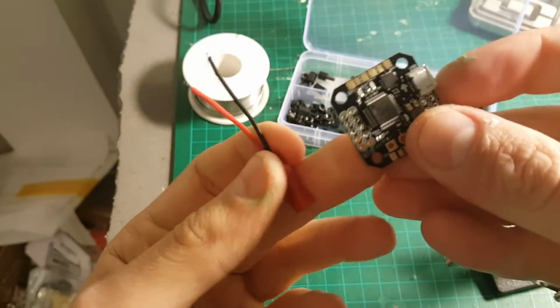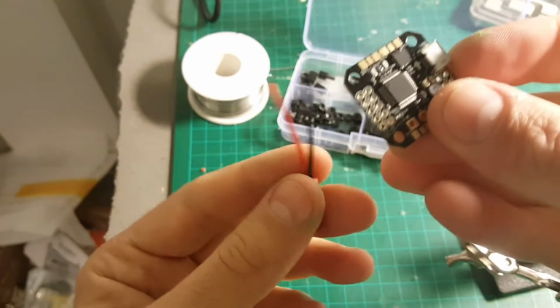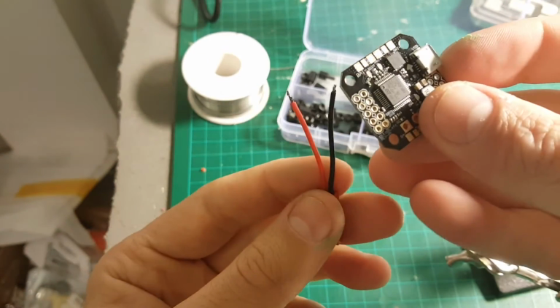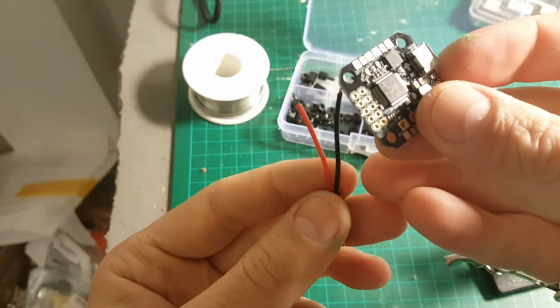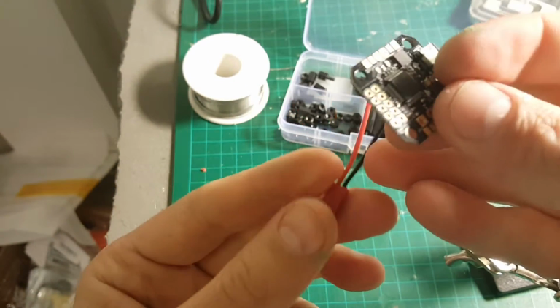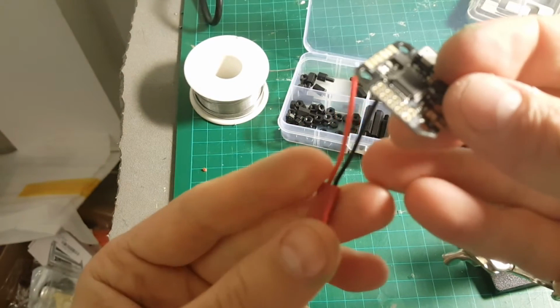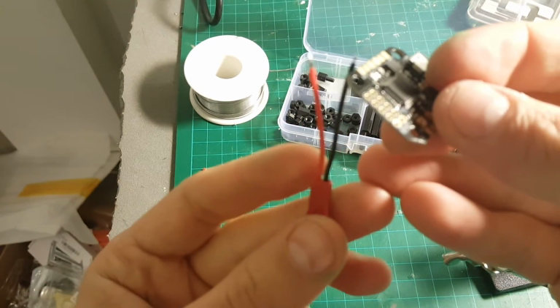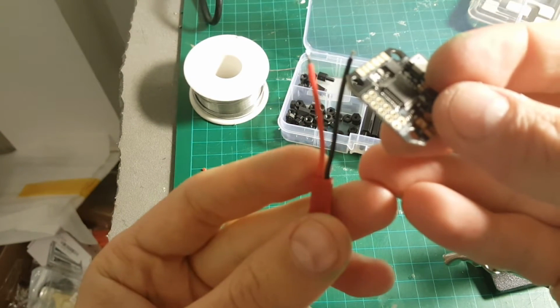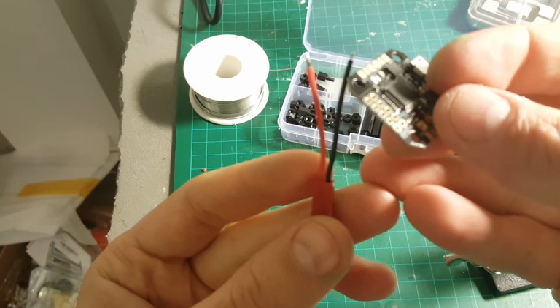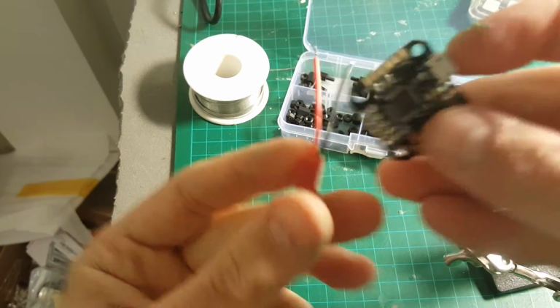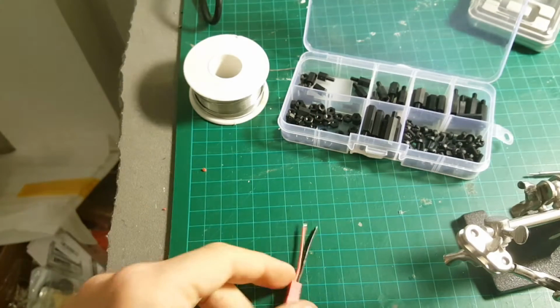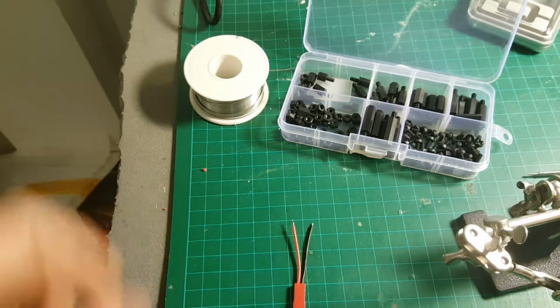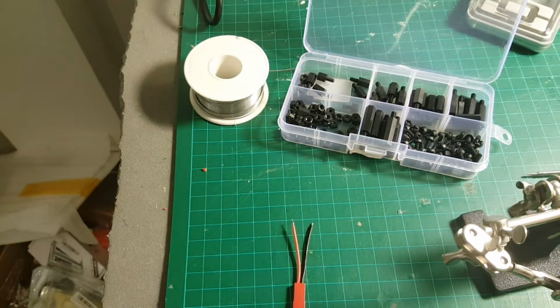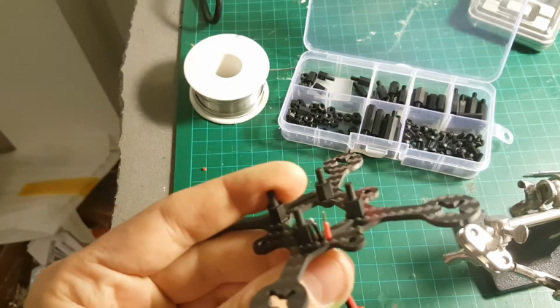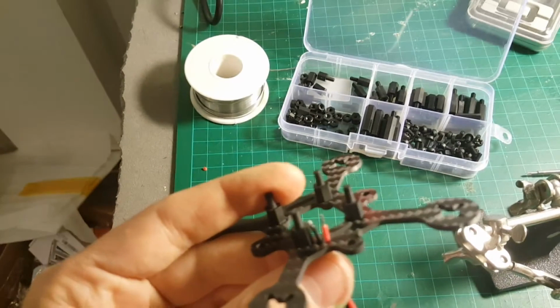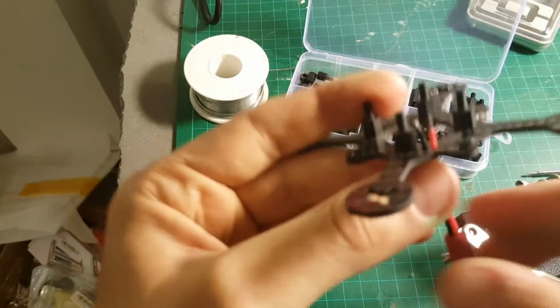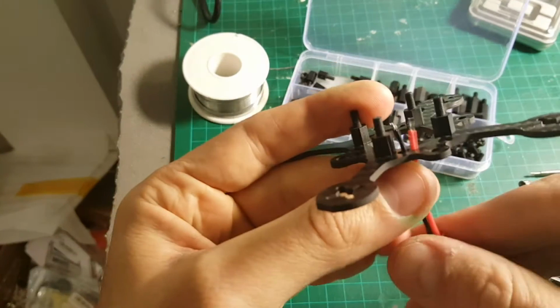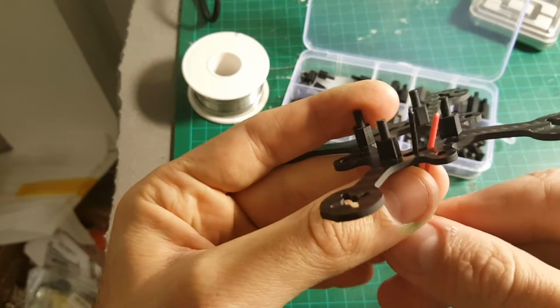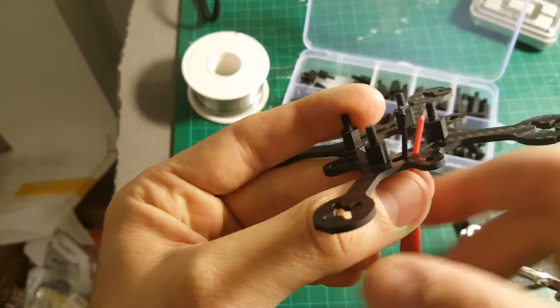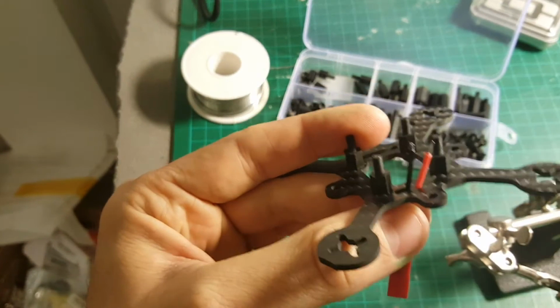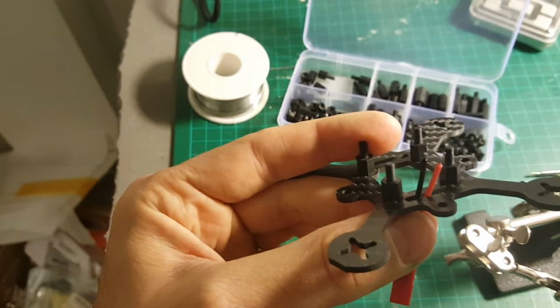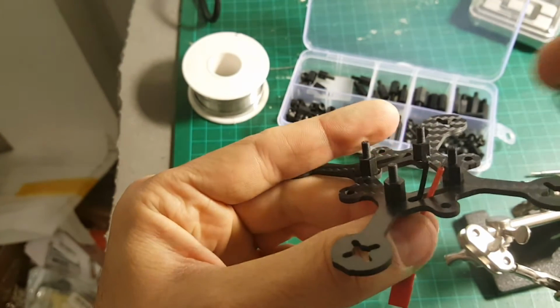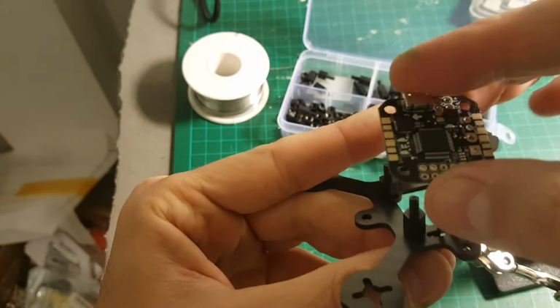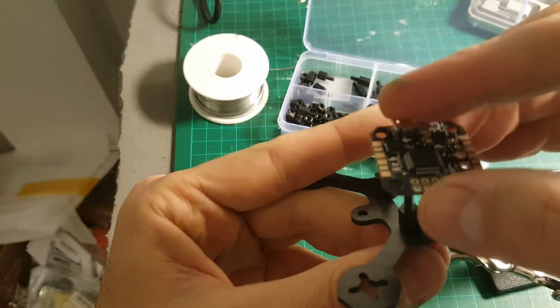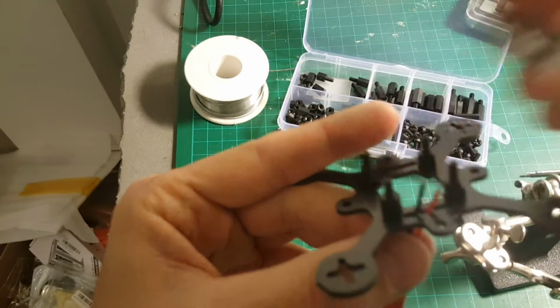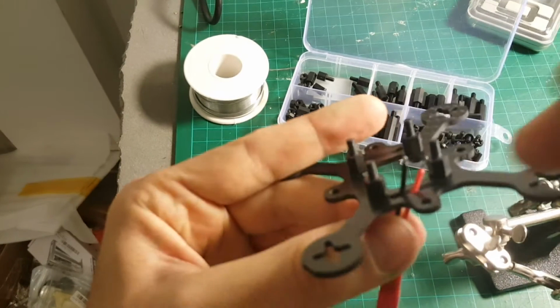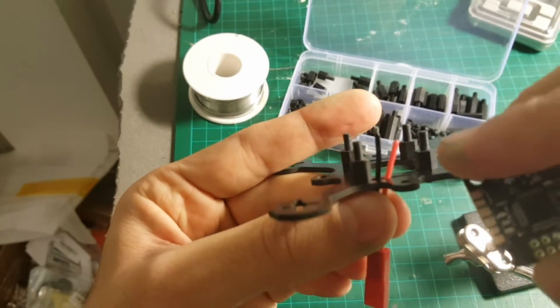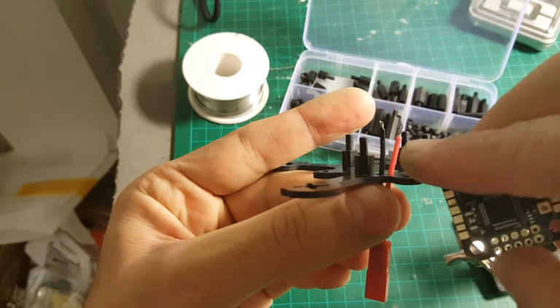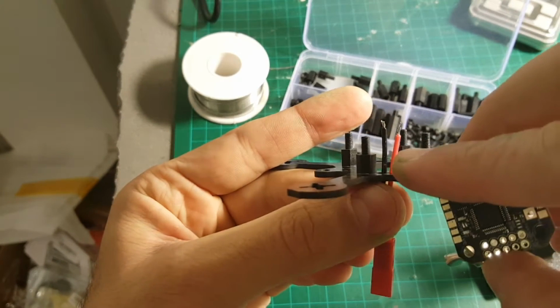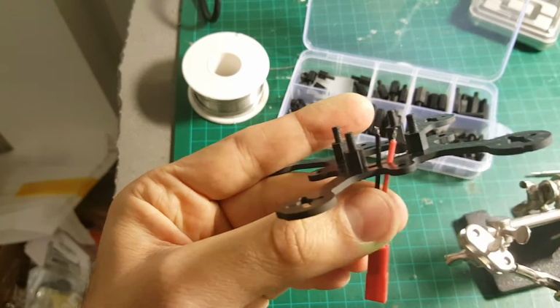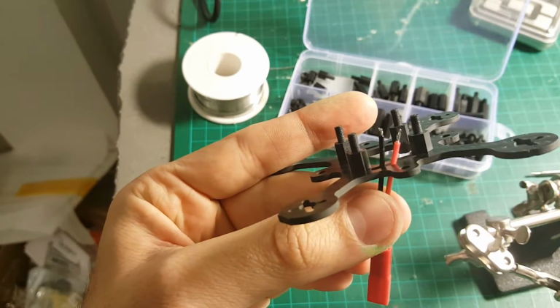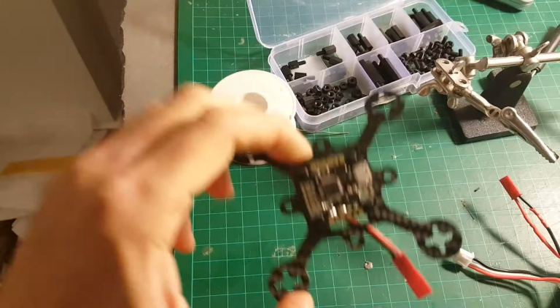And I'm going to solder the JST connector to the flight controller. I'm going to solder it from the bottom of this frame, so it's going to sit like that, and we're going to connect it to the flight controller.